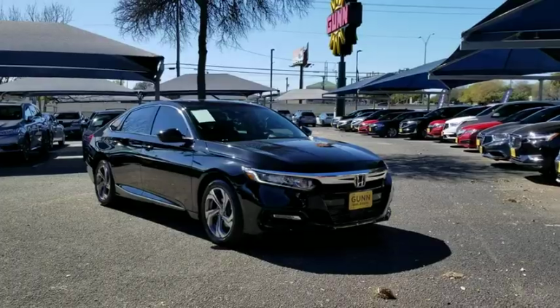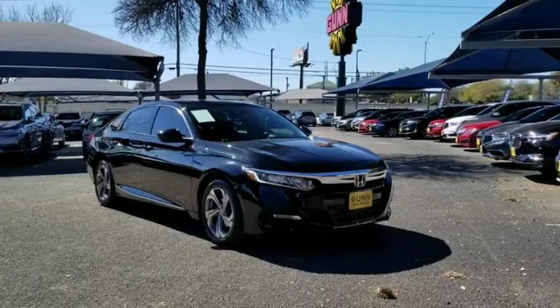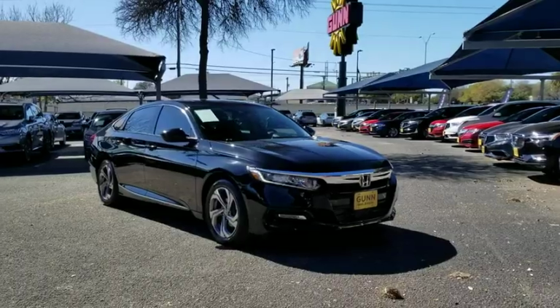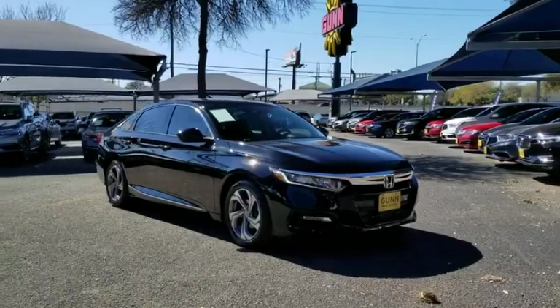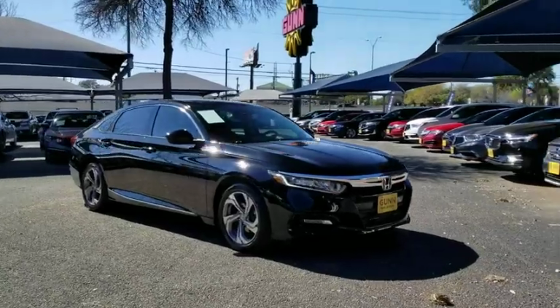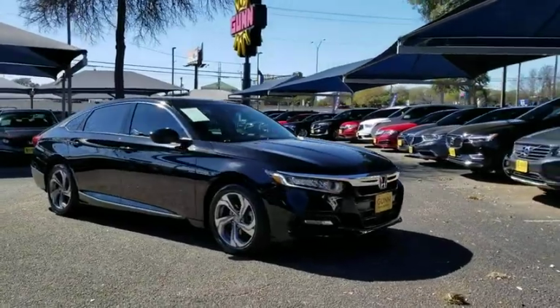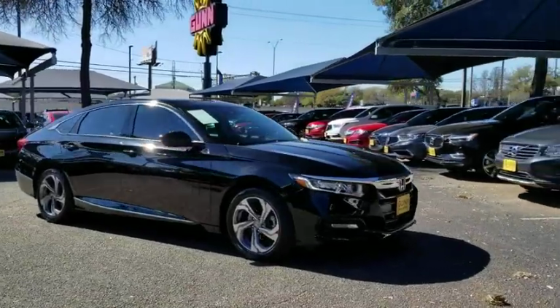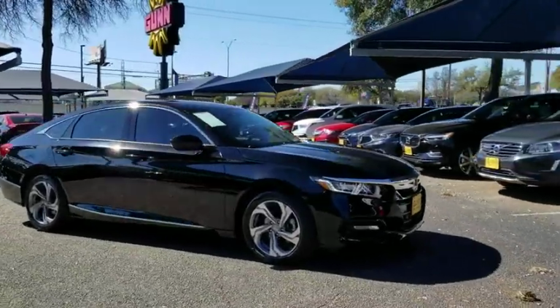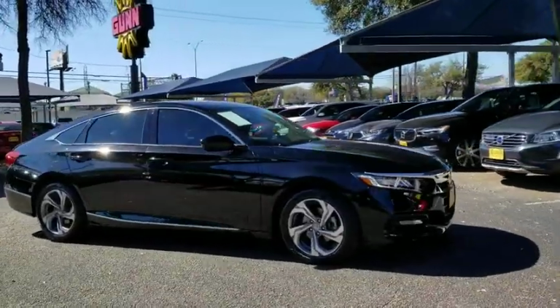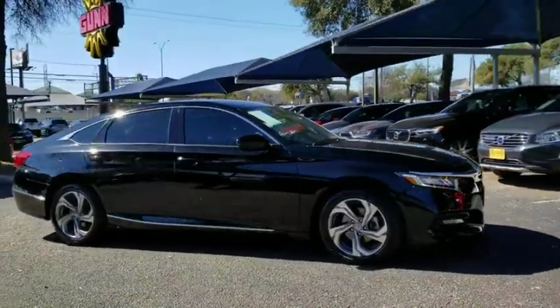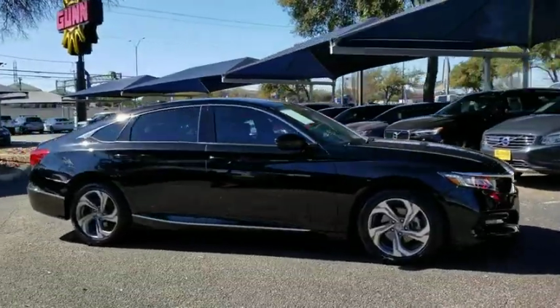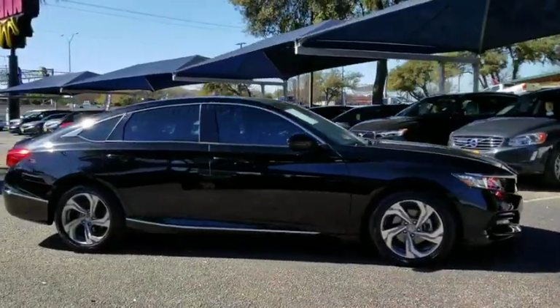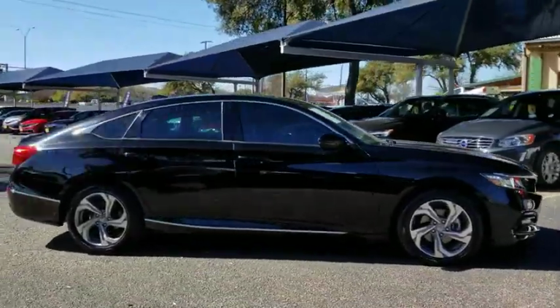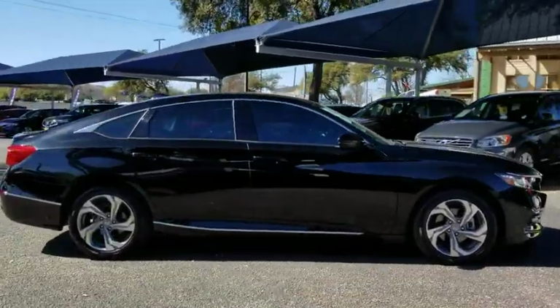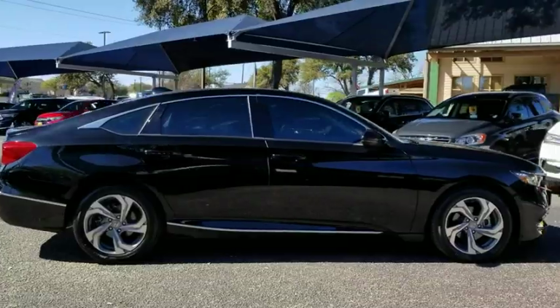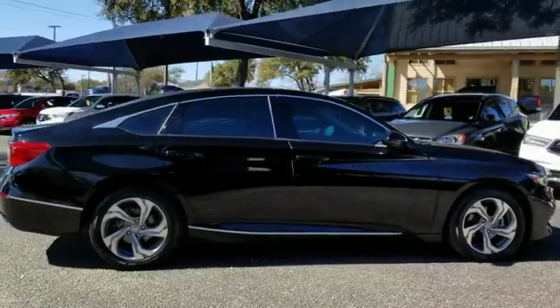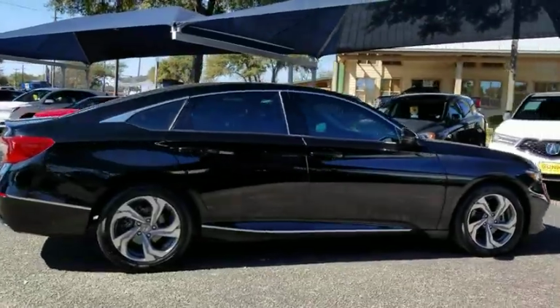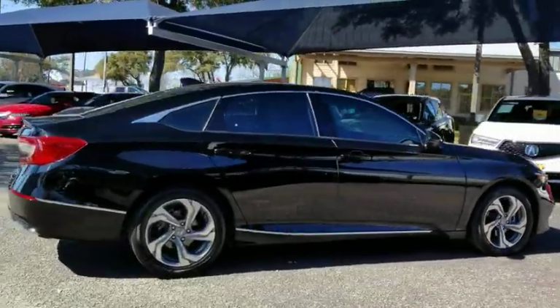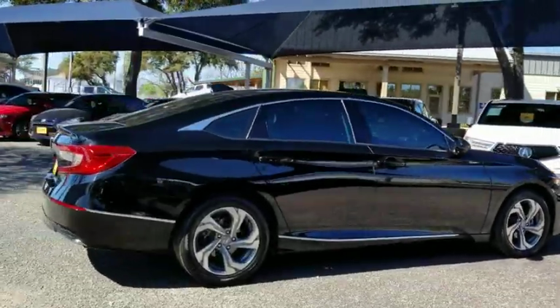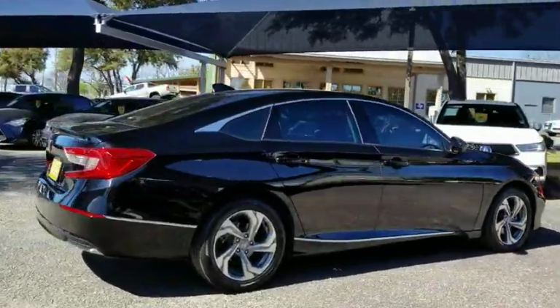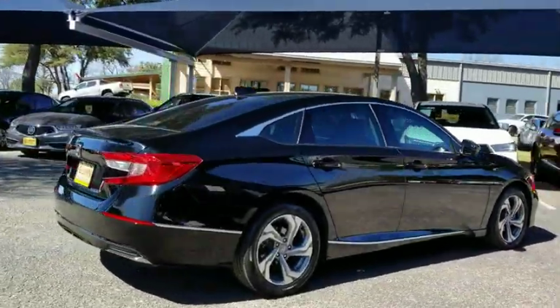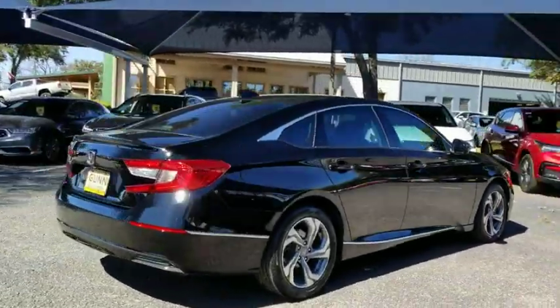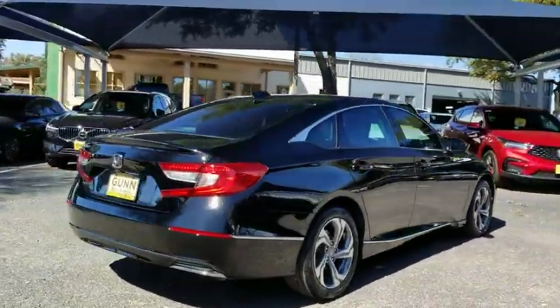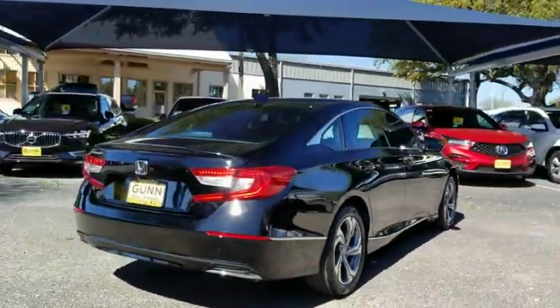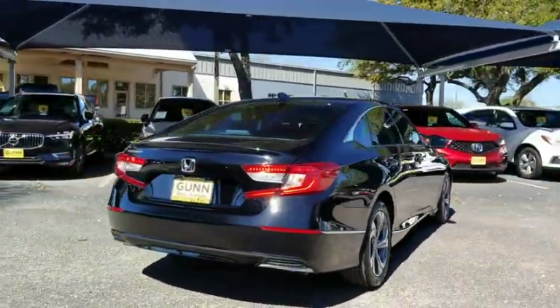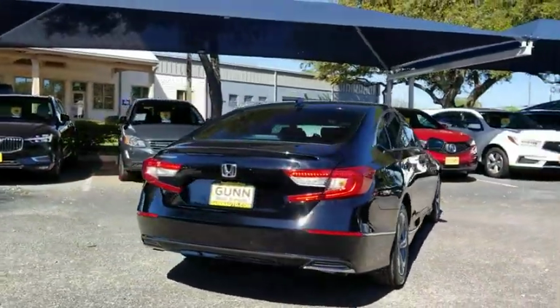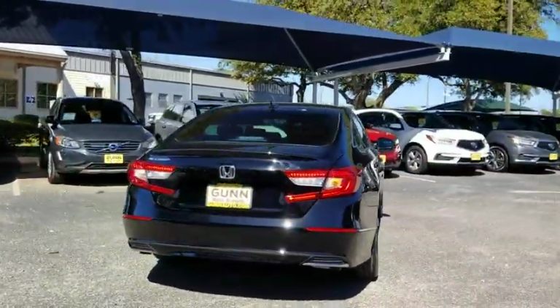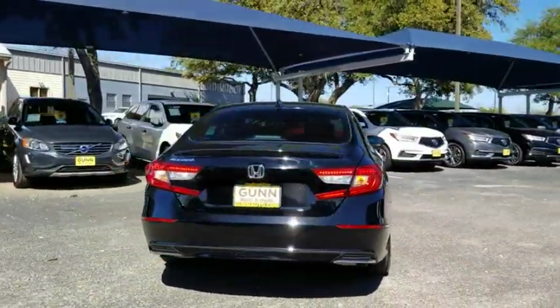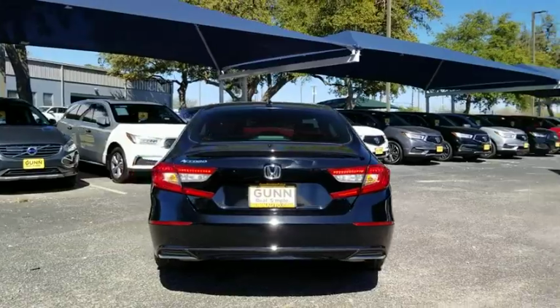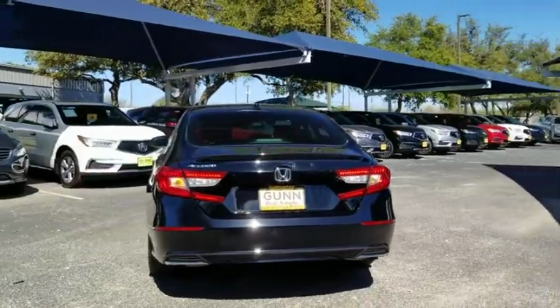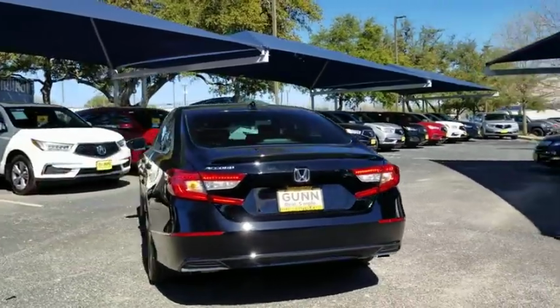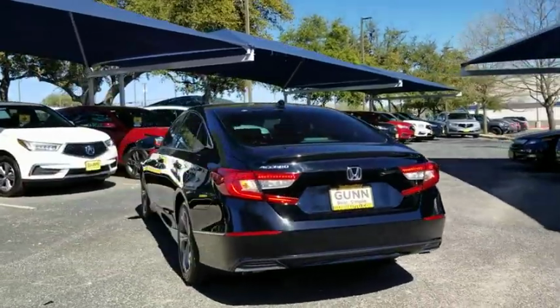Looking for the right vehicle? Check out the 2018 Honda Accord. Ingeniously simple, yet overflowing with luxury and technological creativity. All that and more in the Accord.